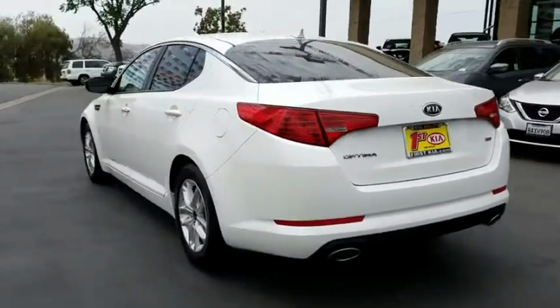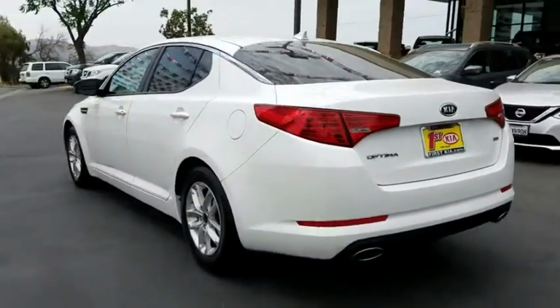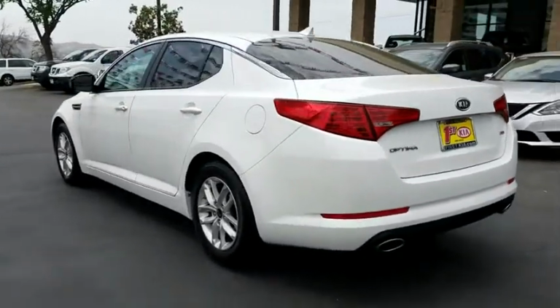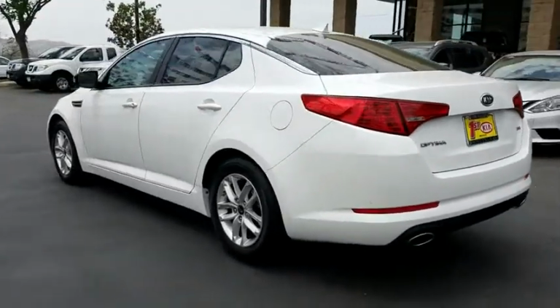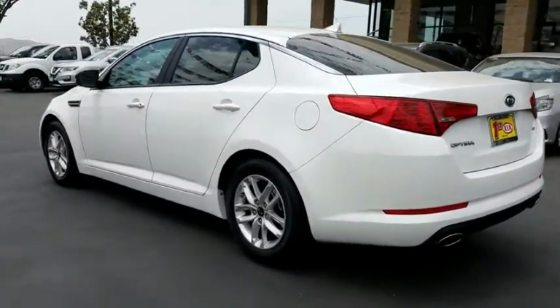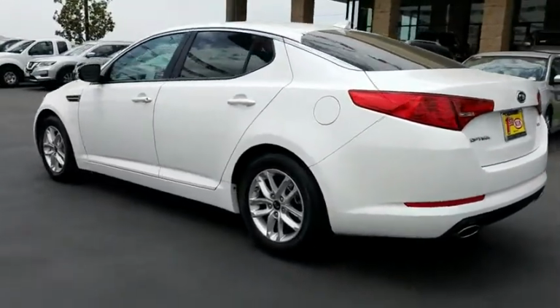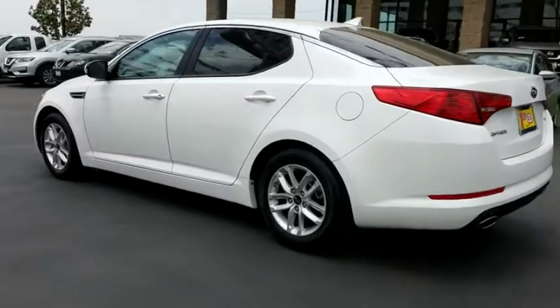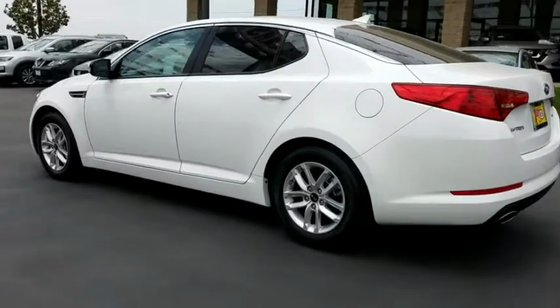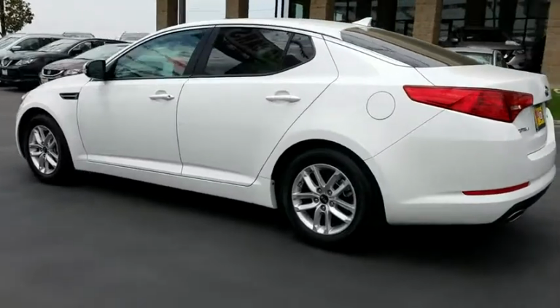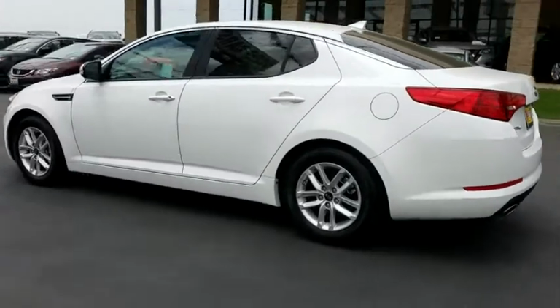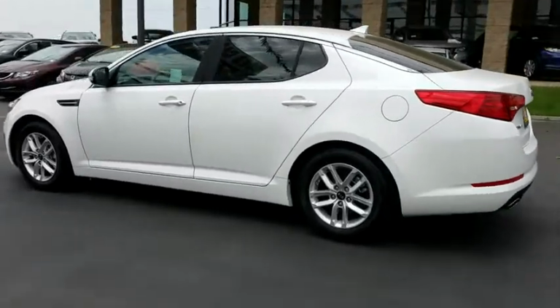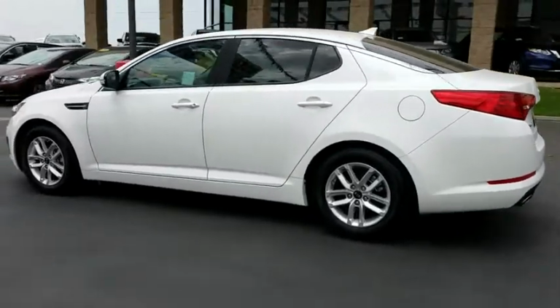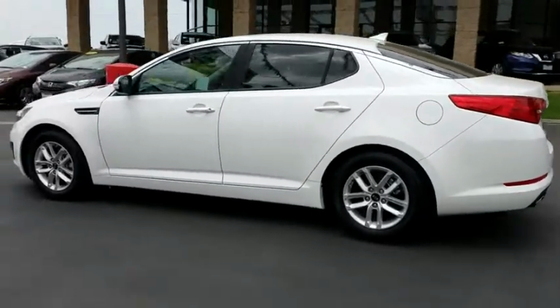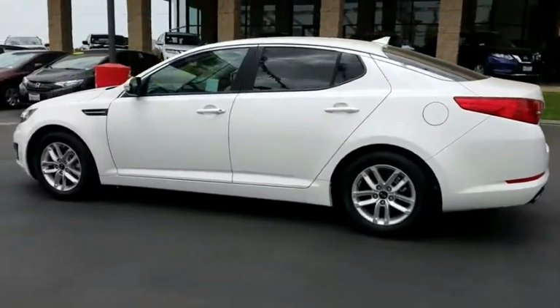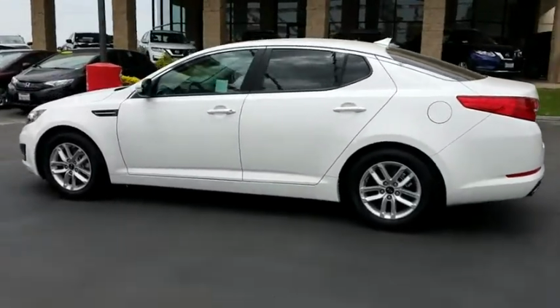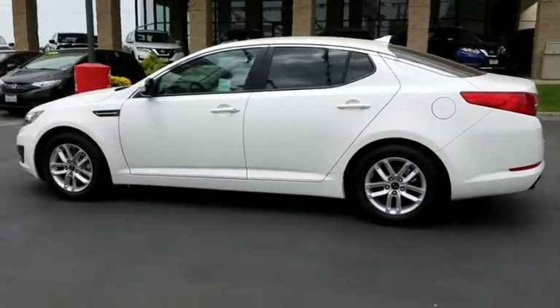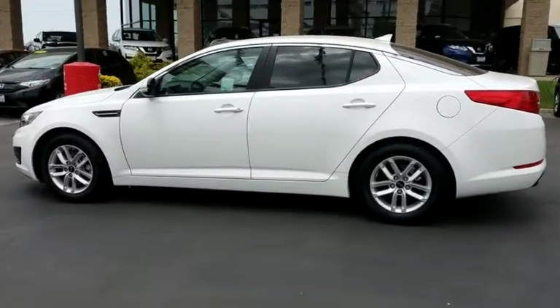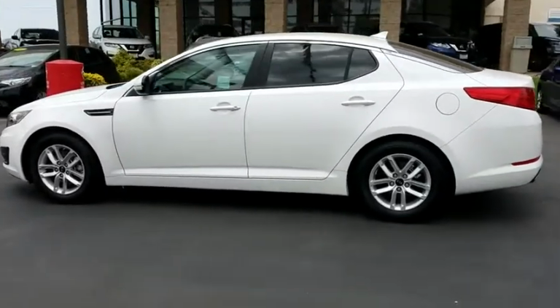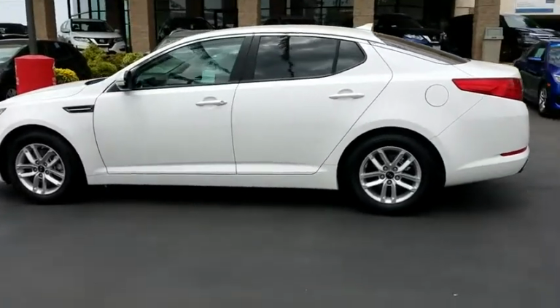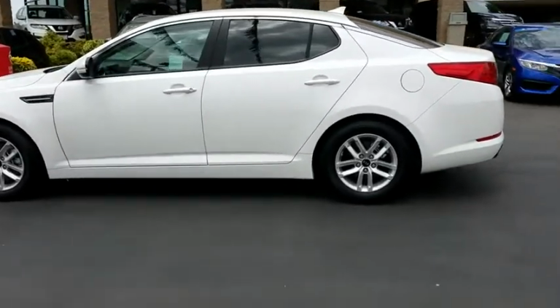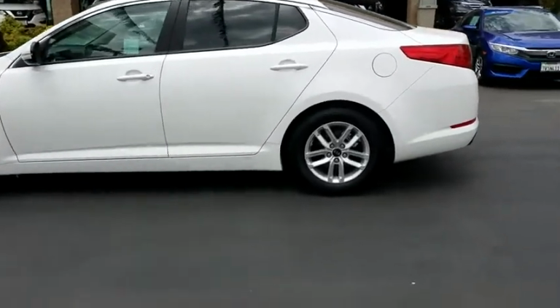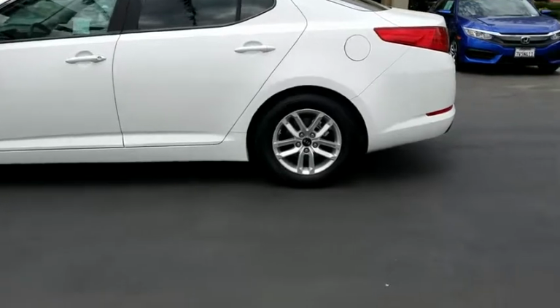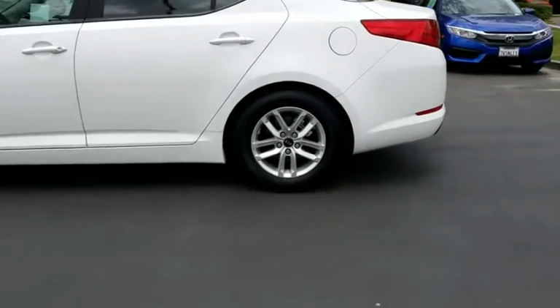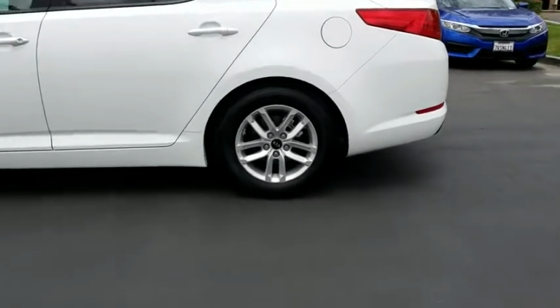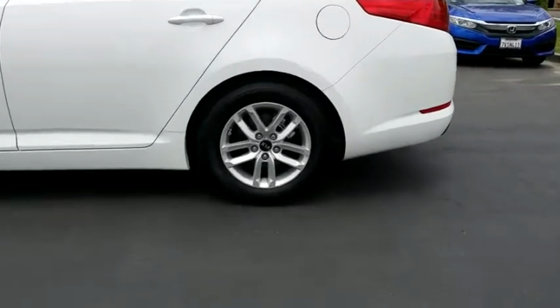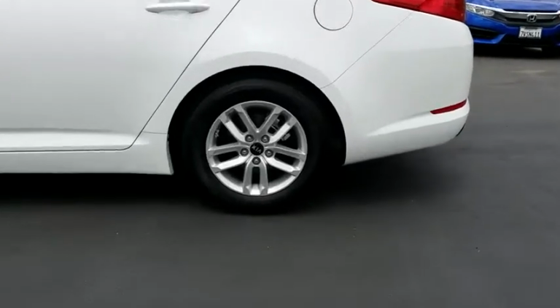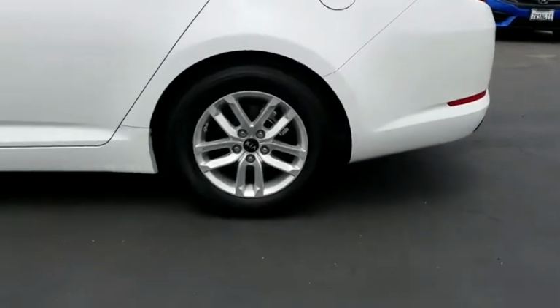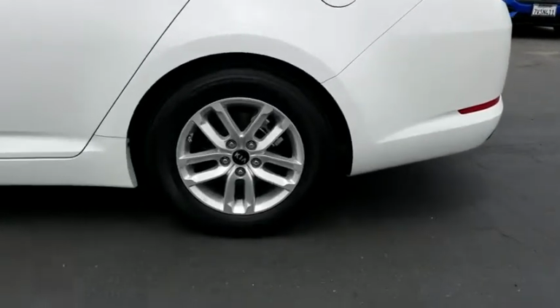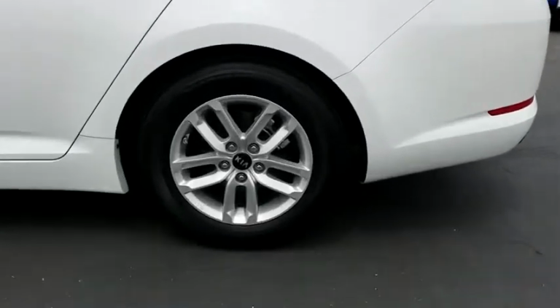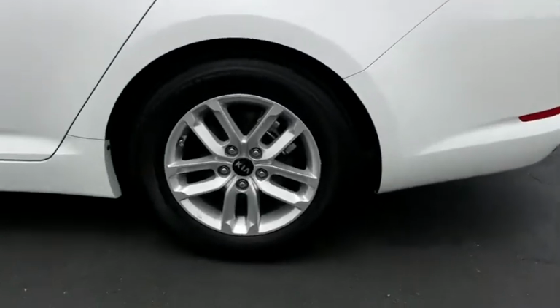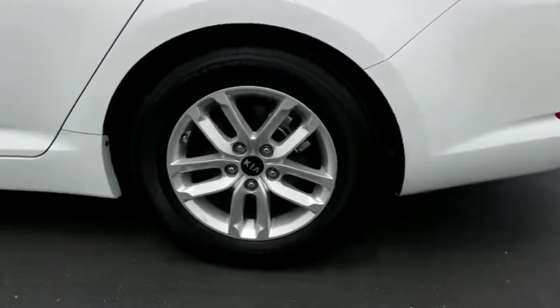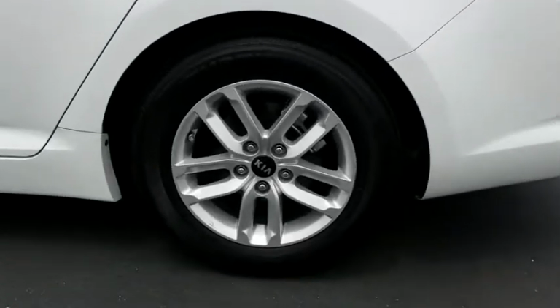Keyless entry, stability control, anti-lock braking system, traction control, steering wheel audio controls, Bluetooth, power steering, adjustable steering wheel, four-wheel disc brakes.